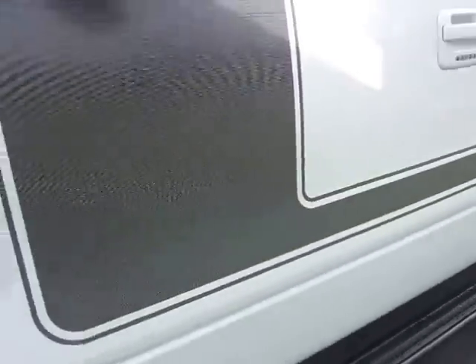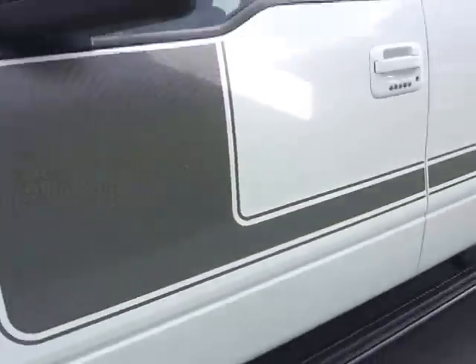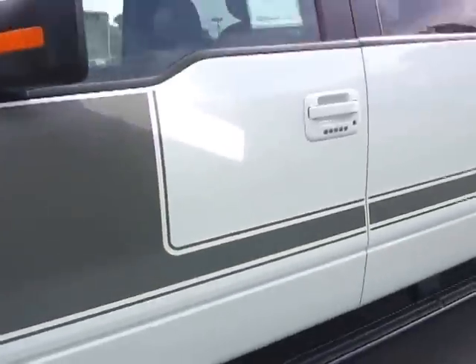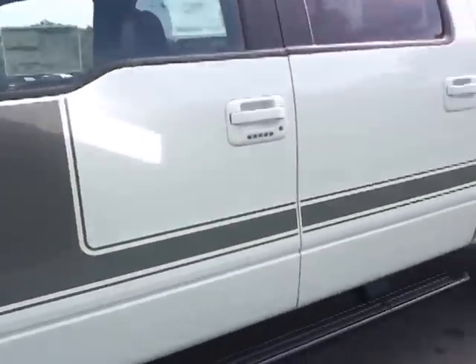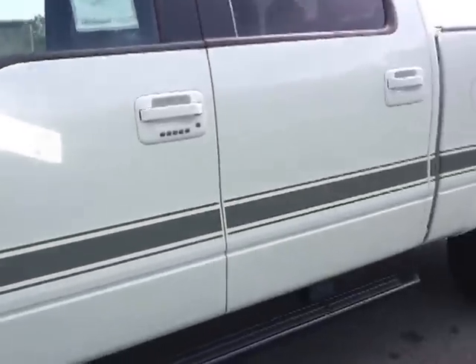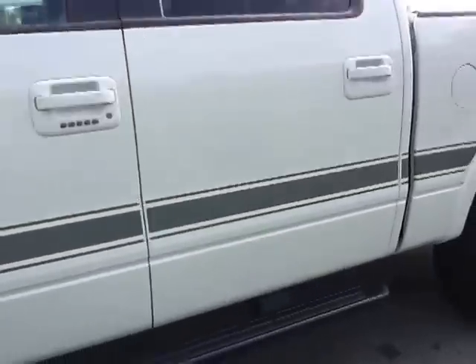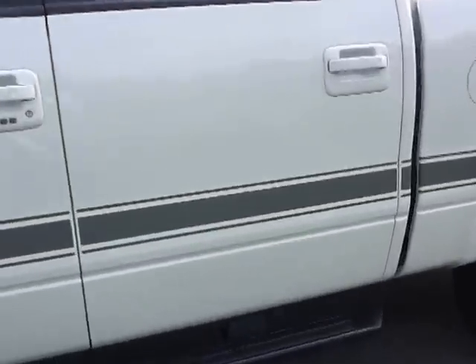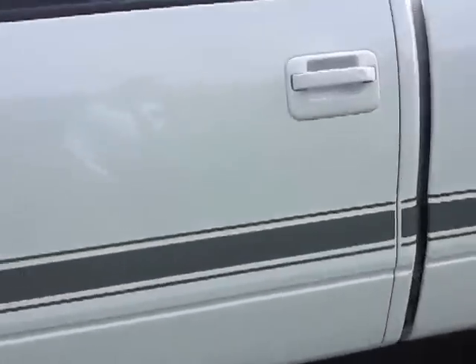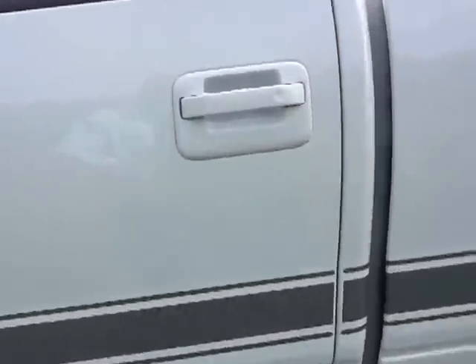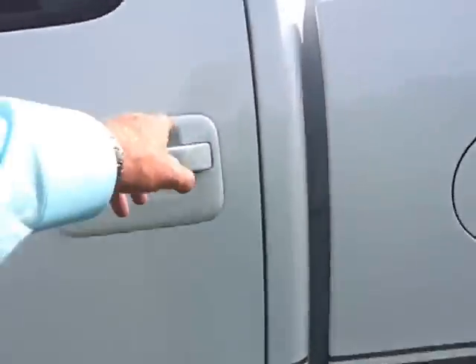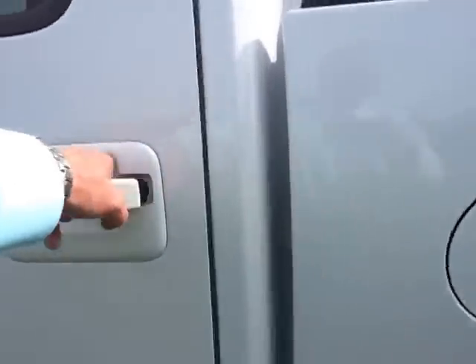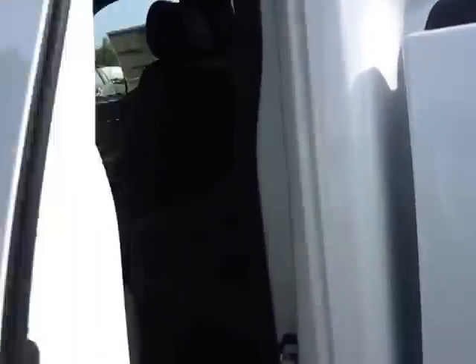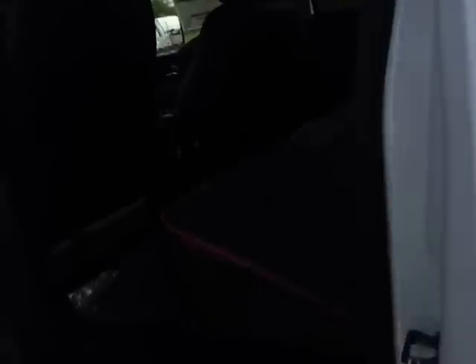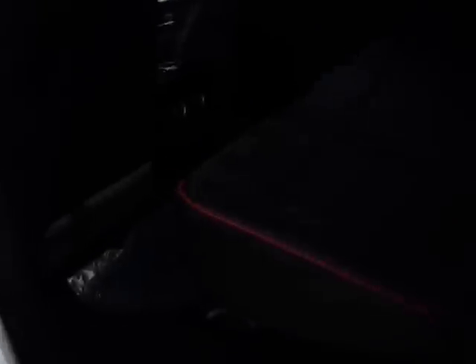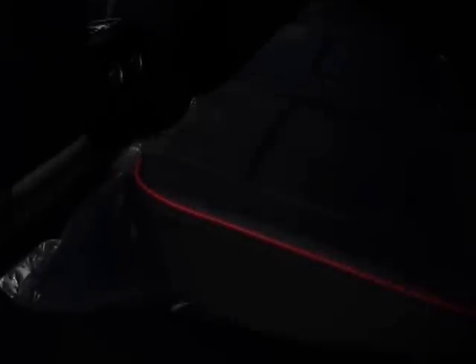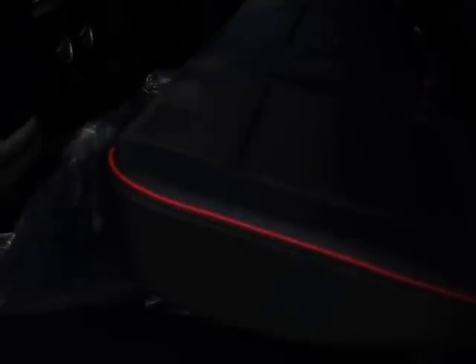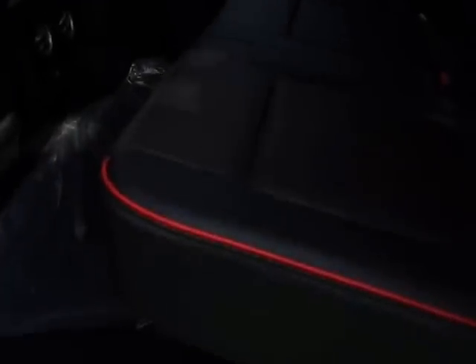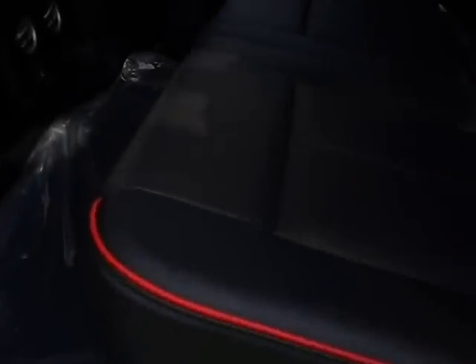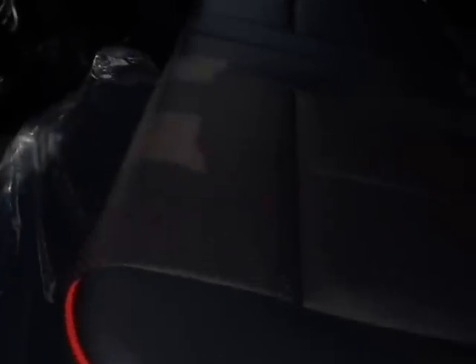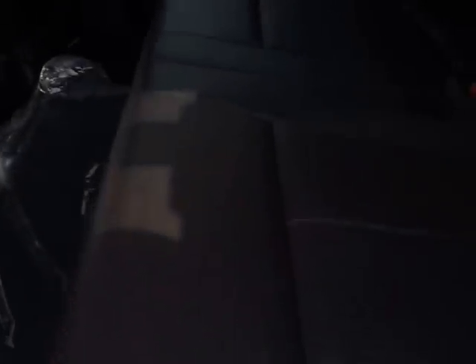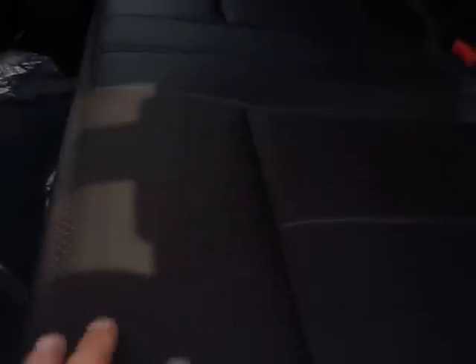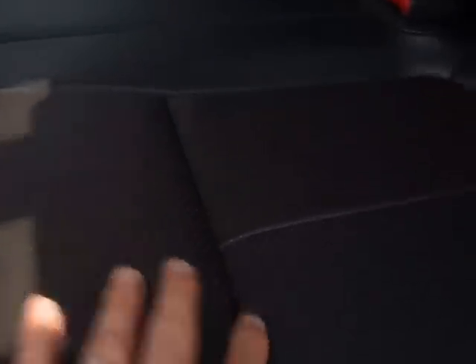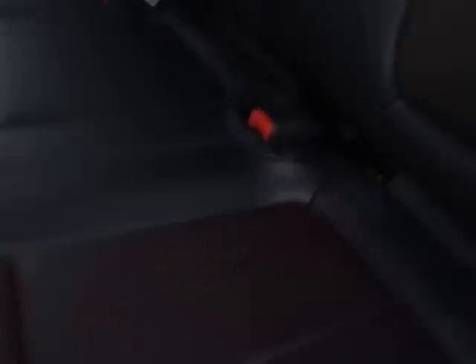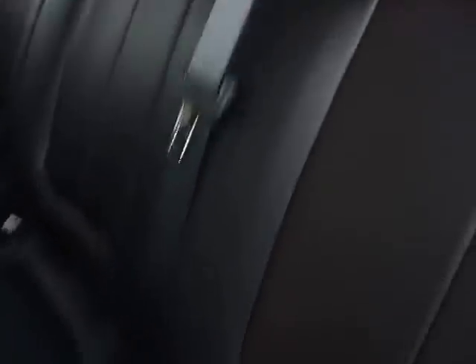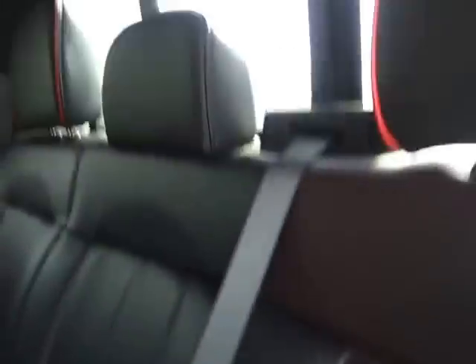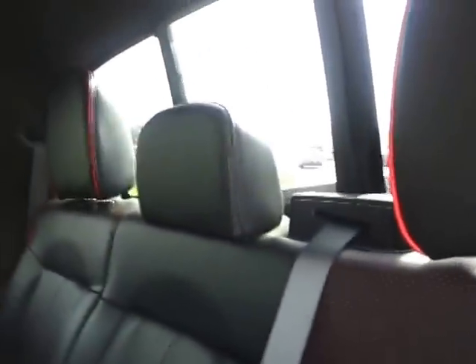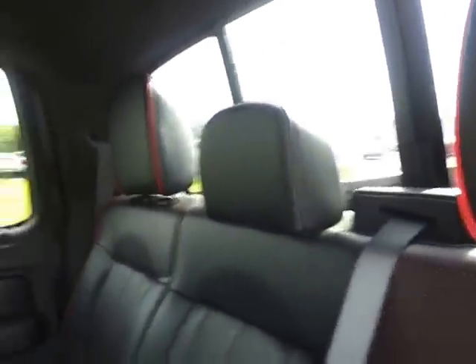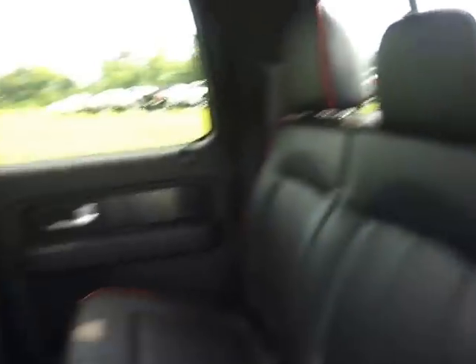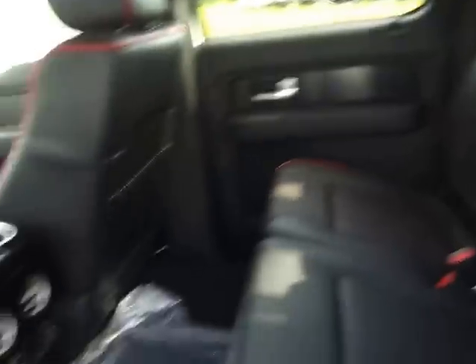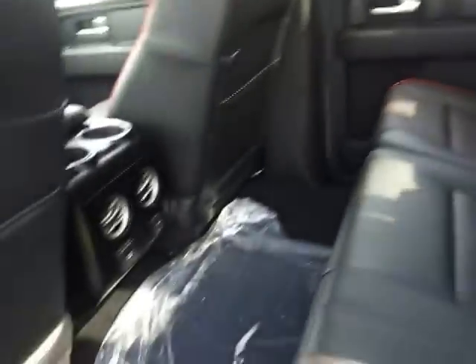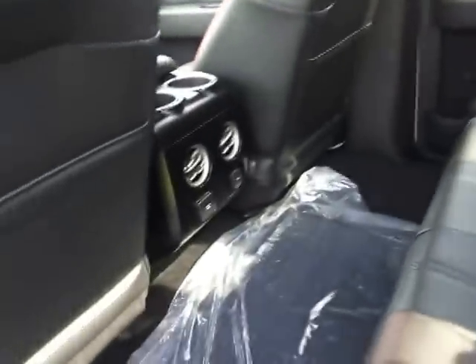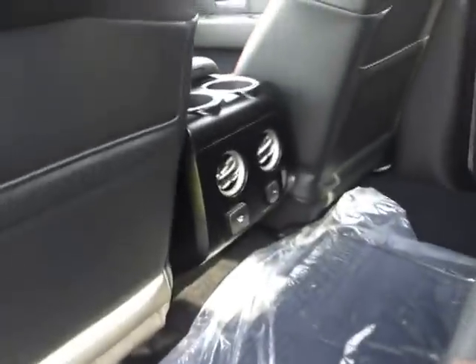Keyless entry, remote entry. It's got the FX Luxury Package on it. It's got the red piping seating with the little red inserts. Power sliding rear window. All weather floor mats.